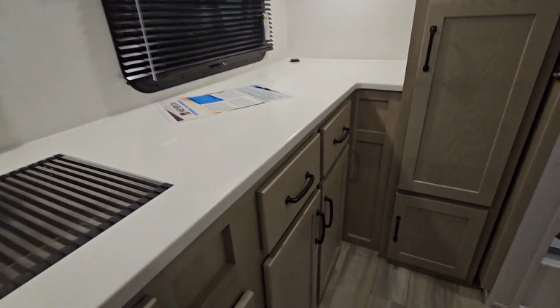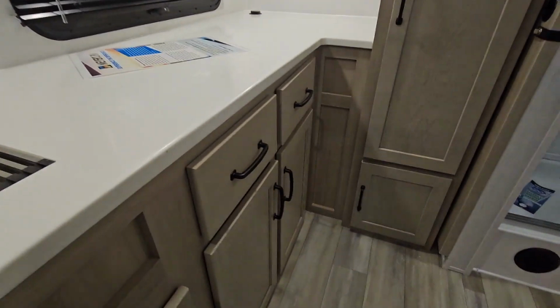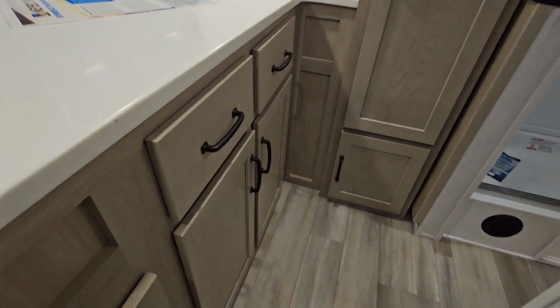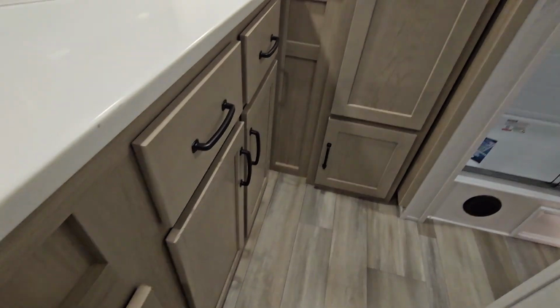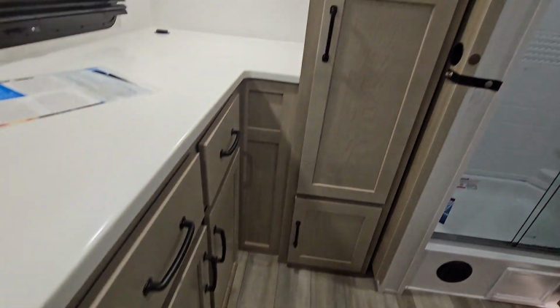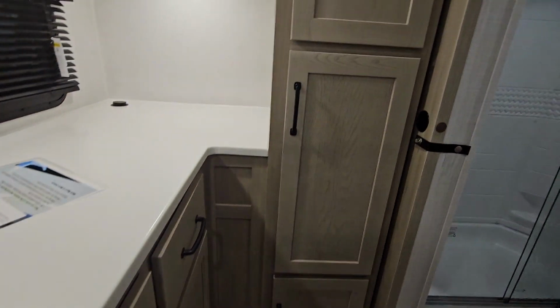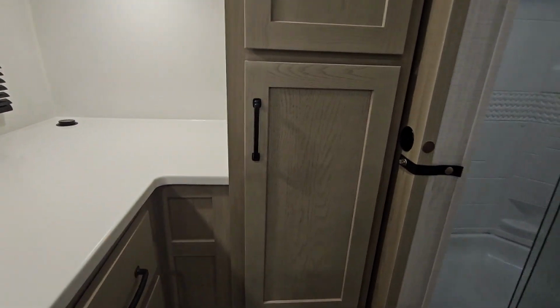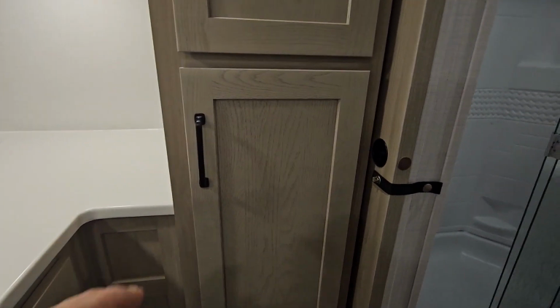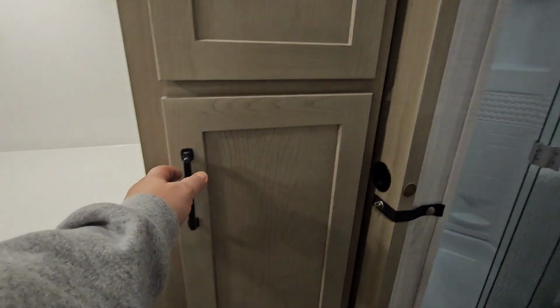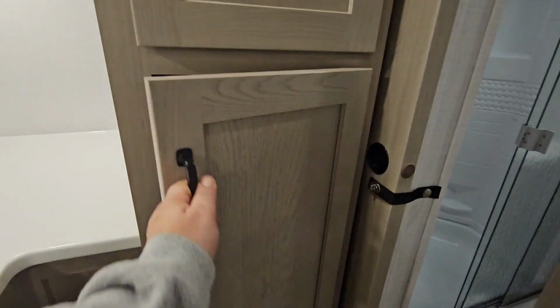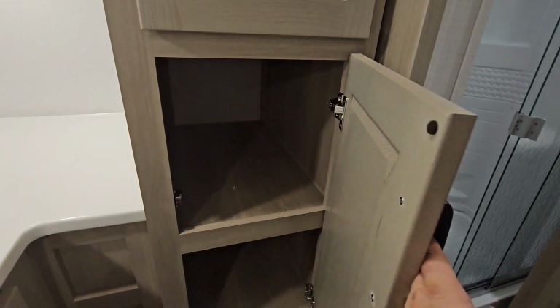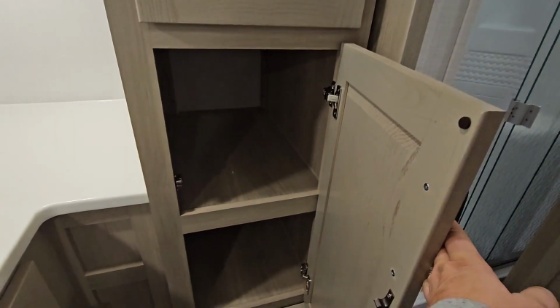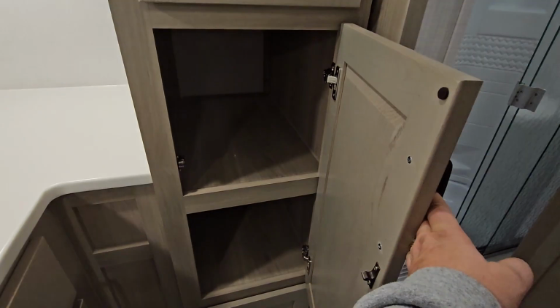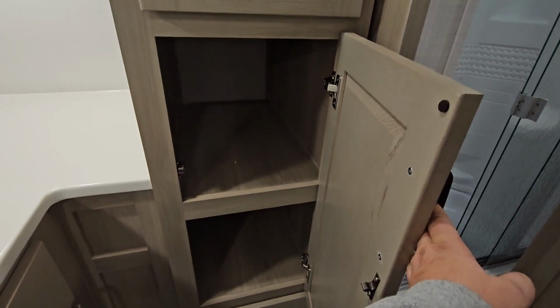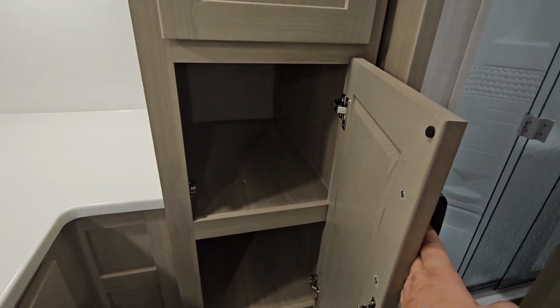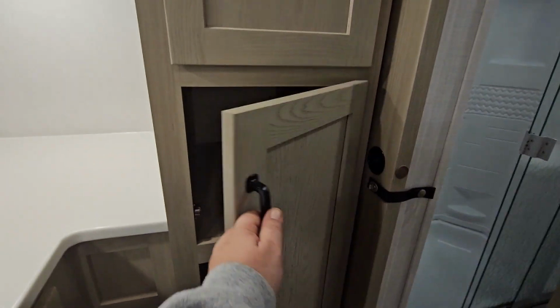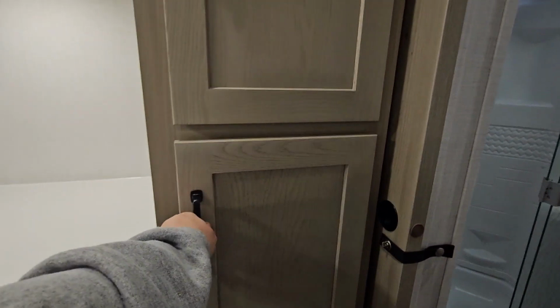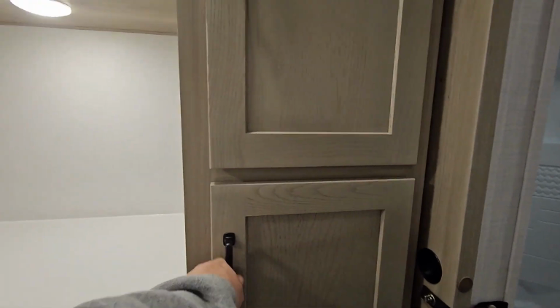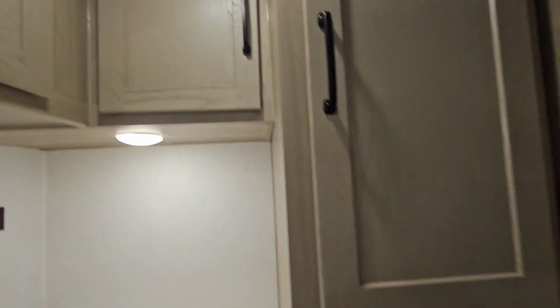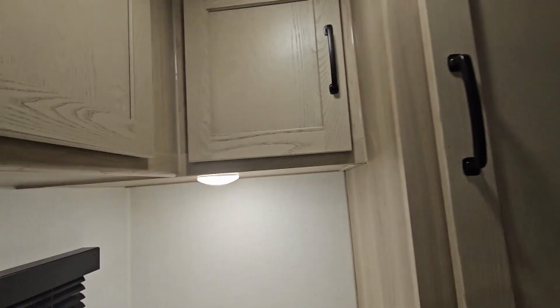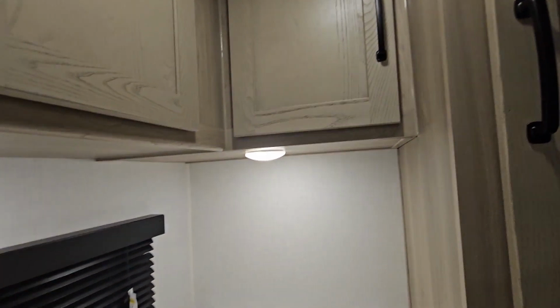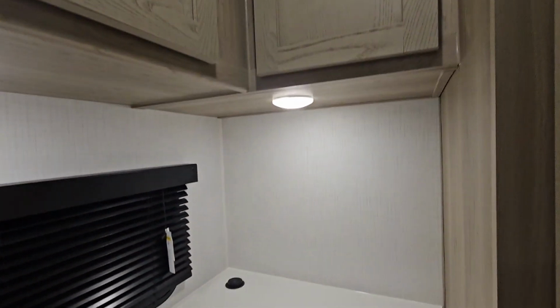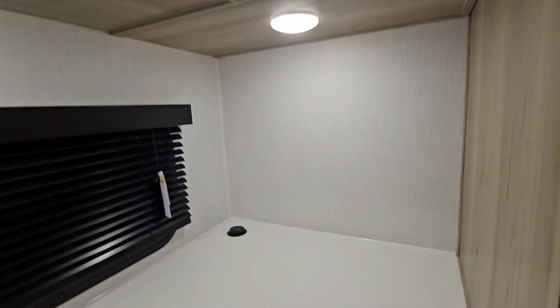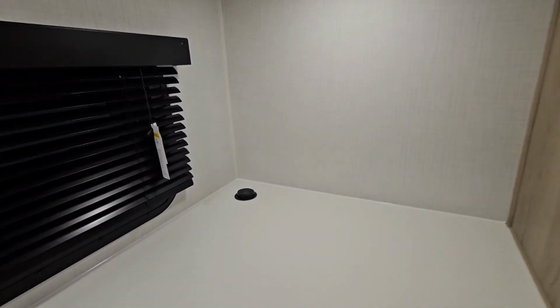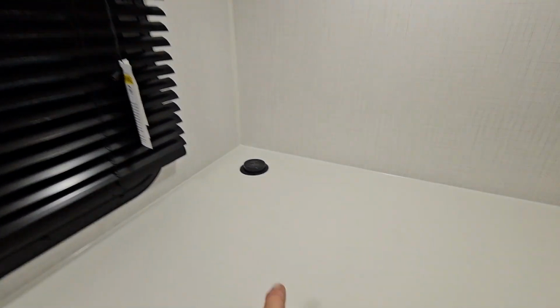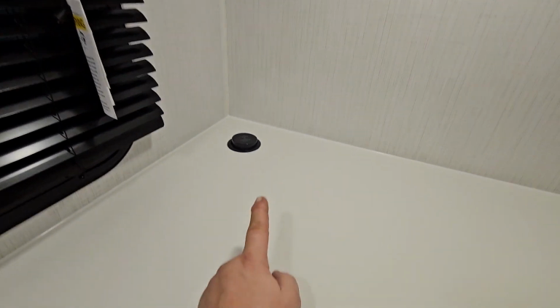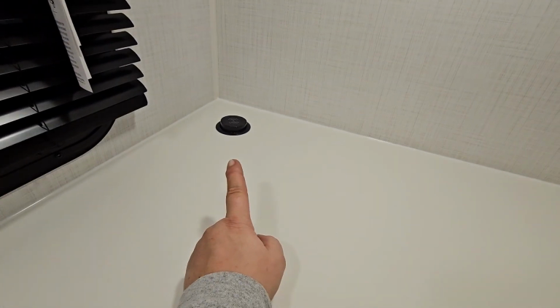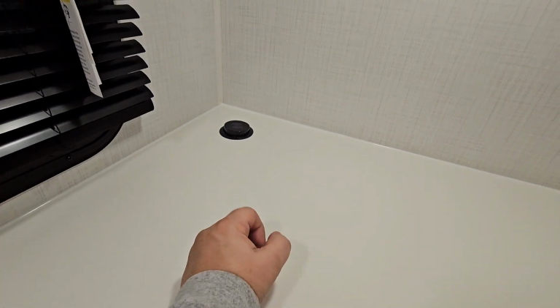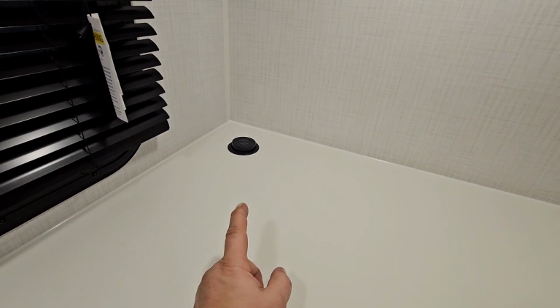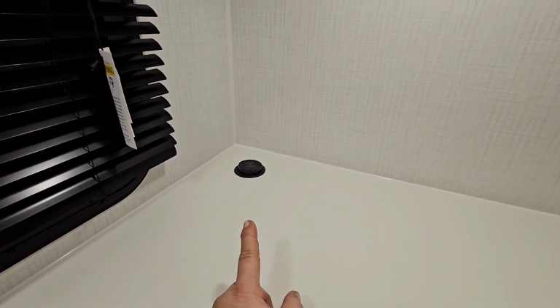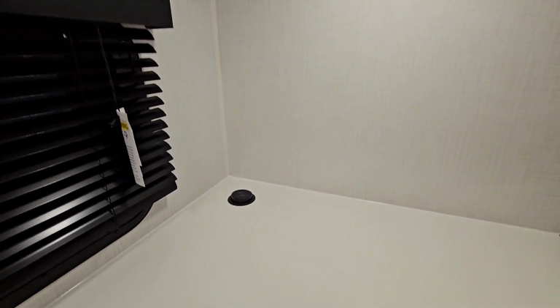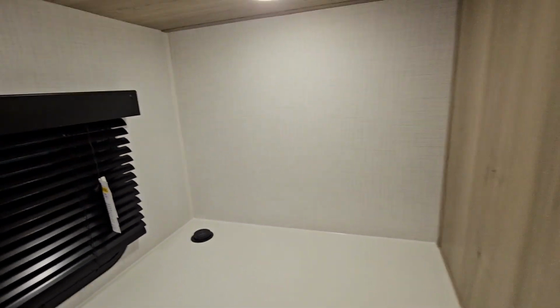Lots of cabinet space. Pantry. And you have your power hookup back there that pops up out of the counter.